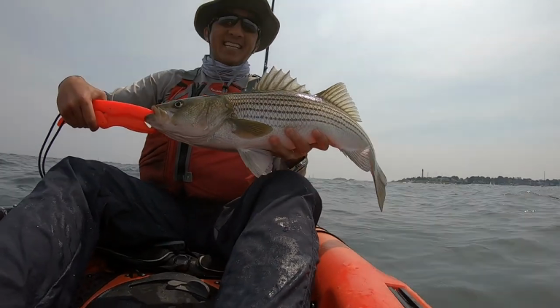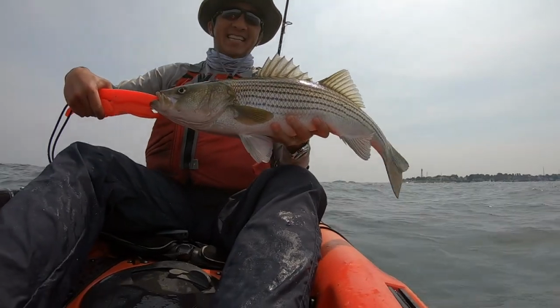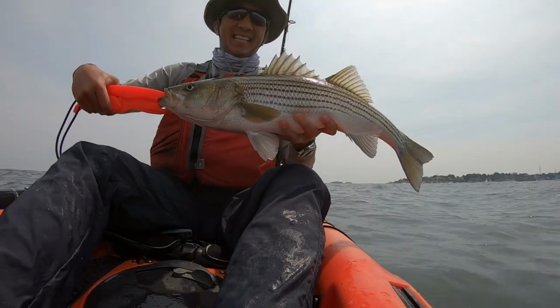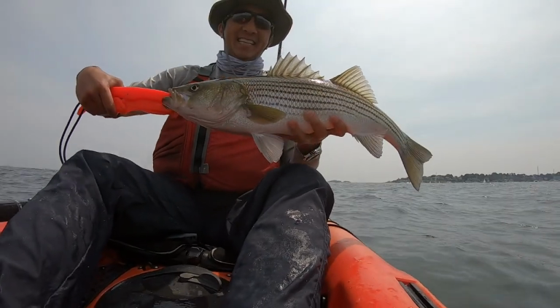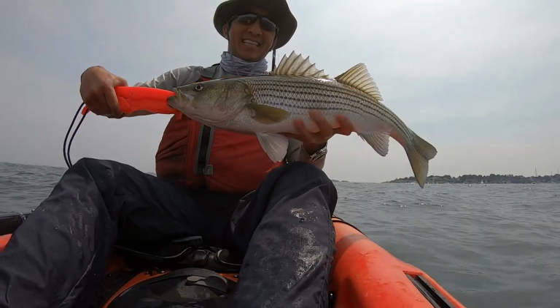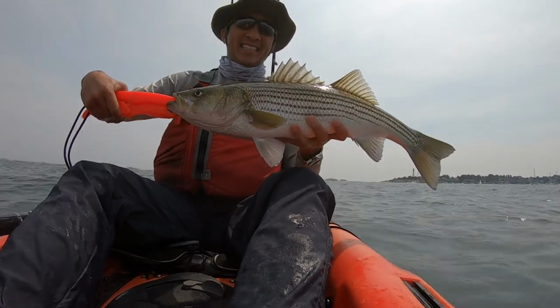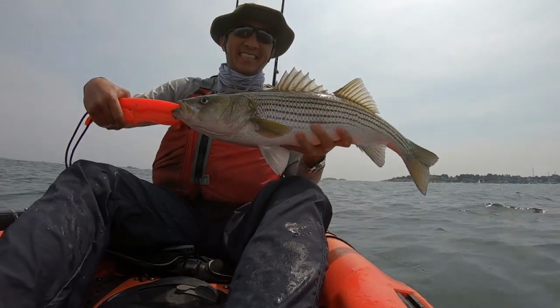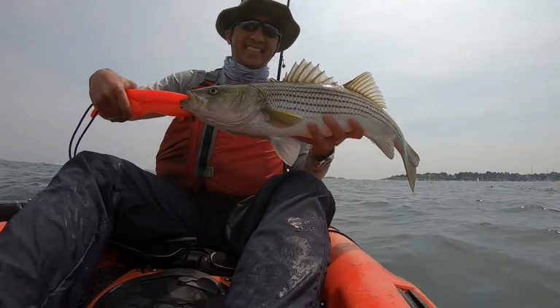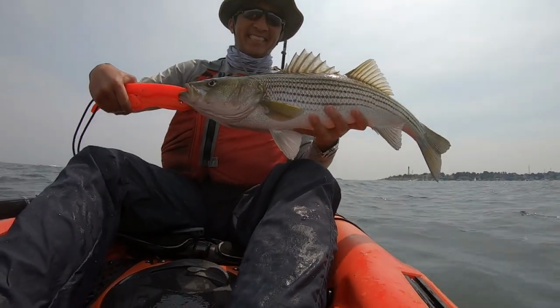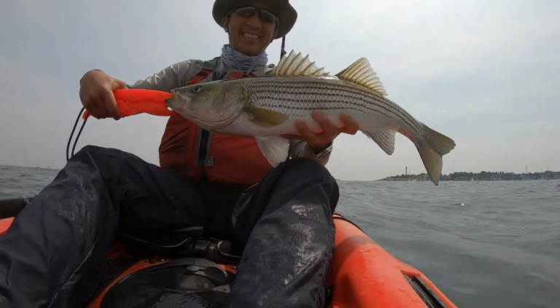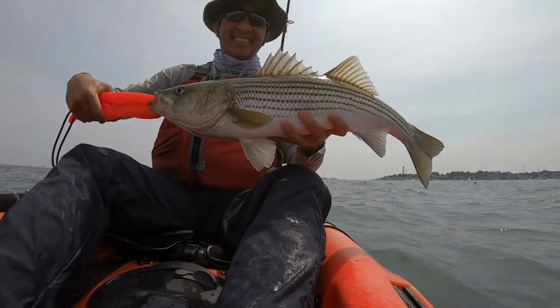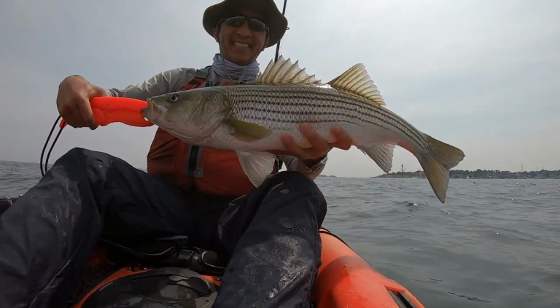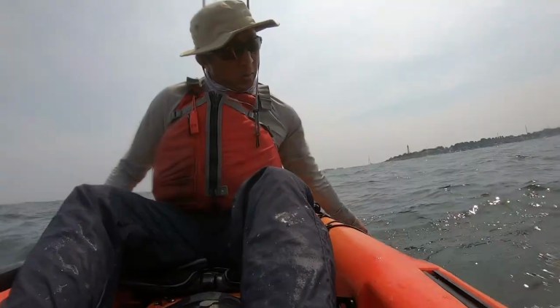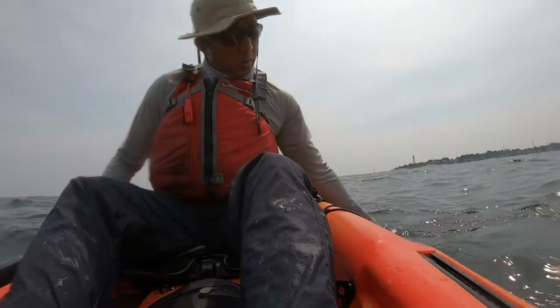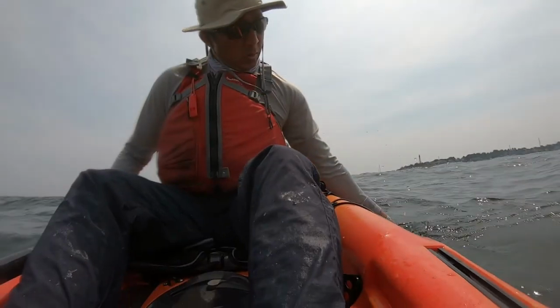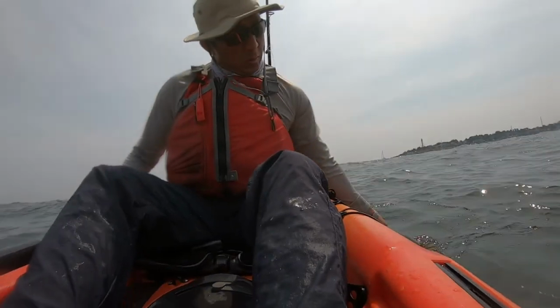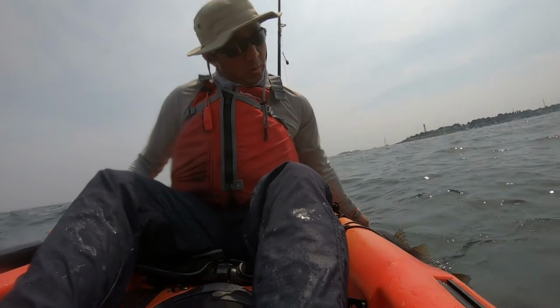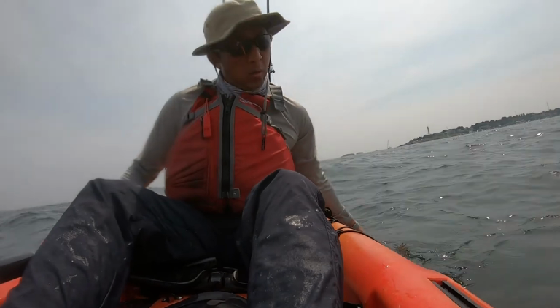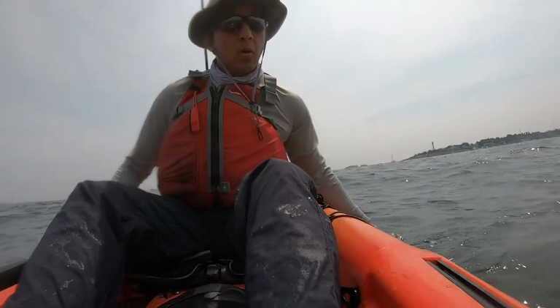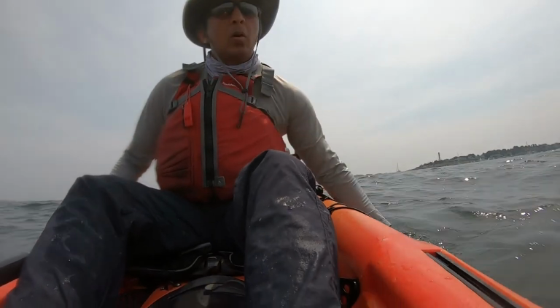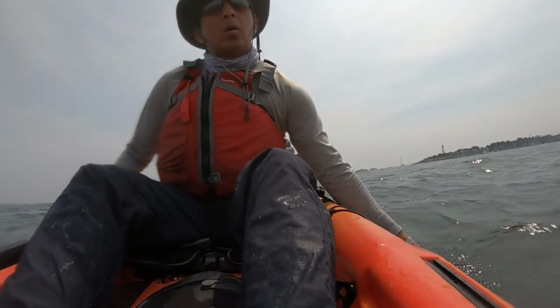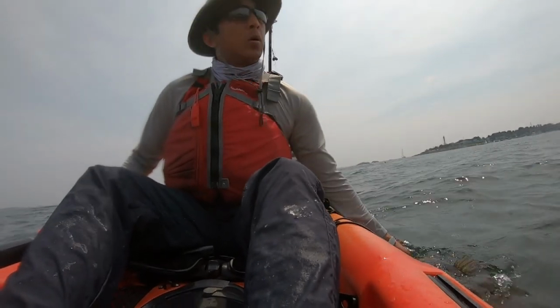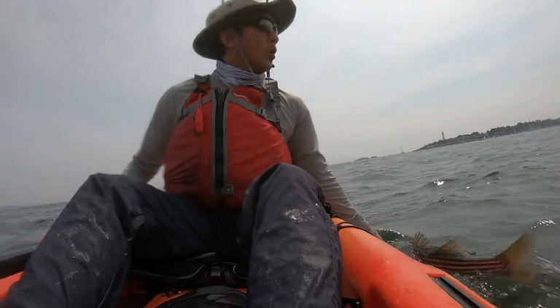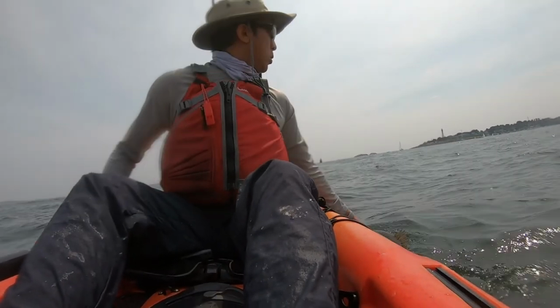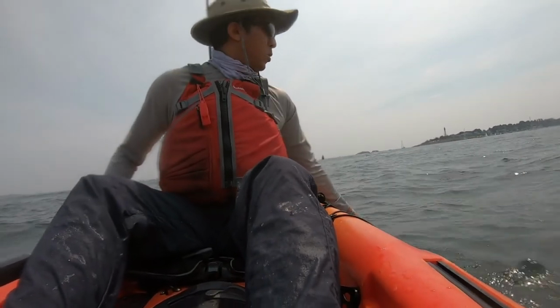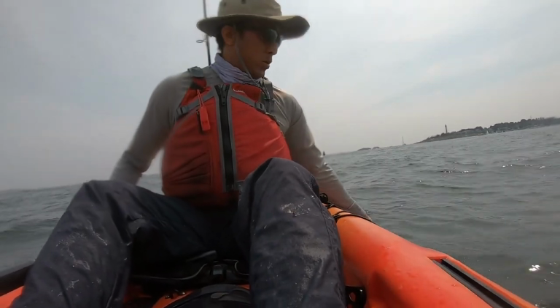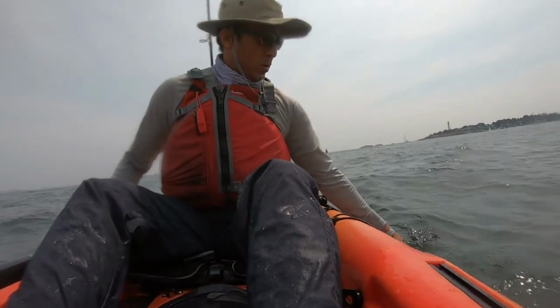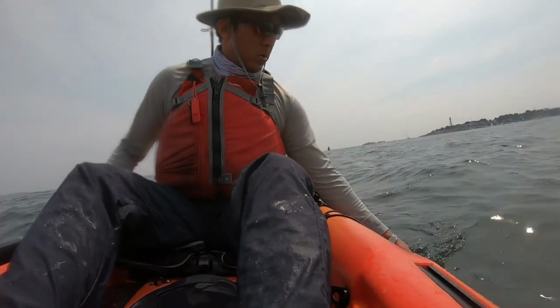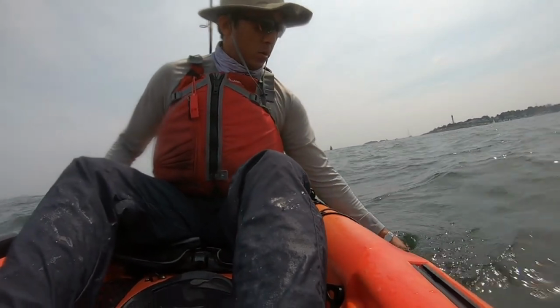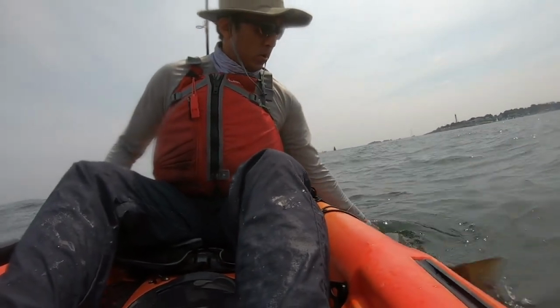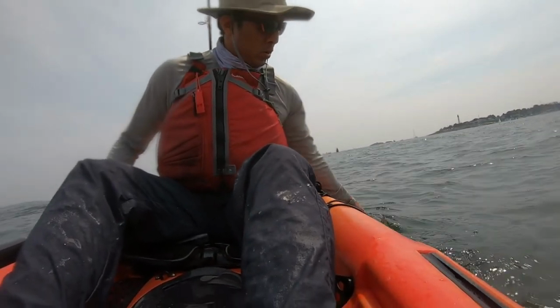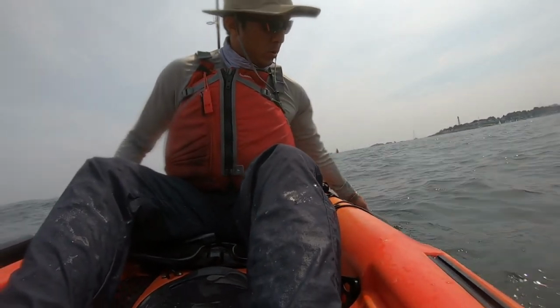In this video, I'm going to show you how to safely perform CPR, or catch, photo and release, on a striped bass like this one.